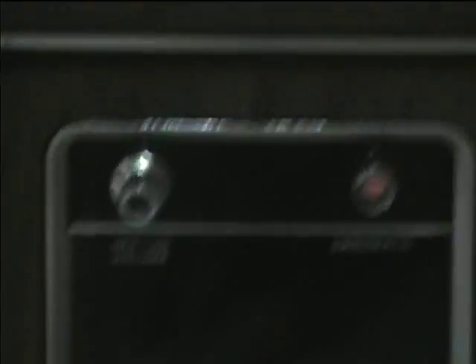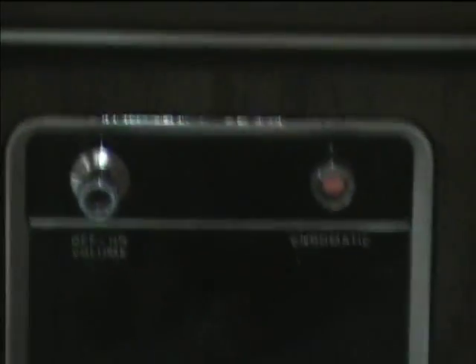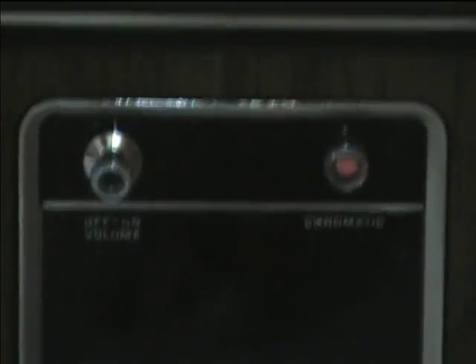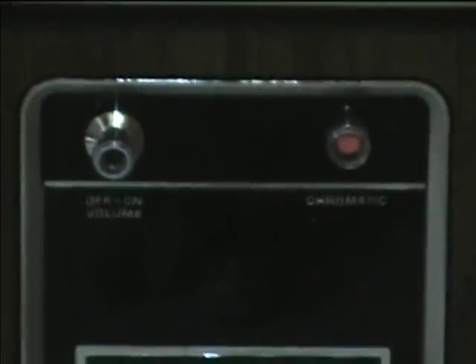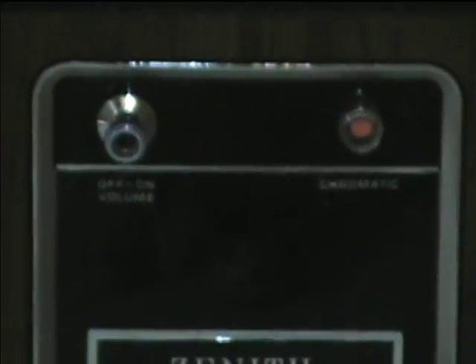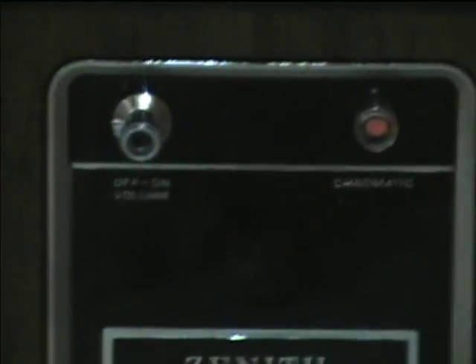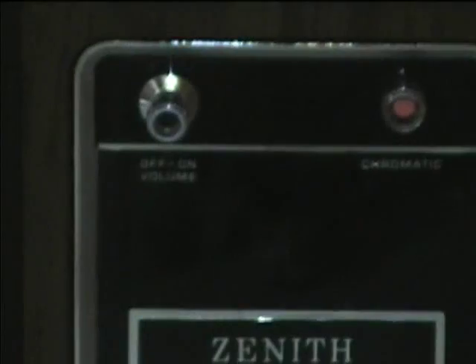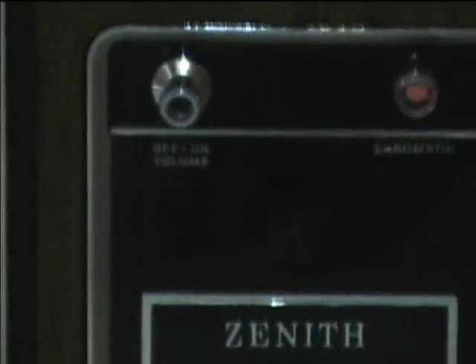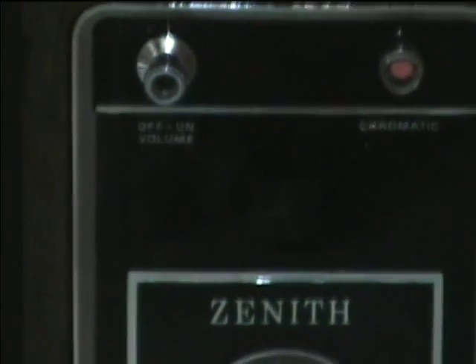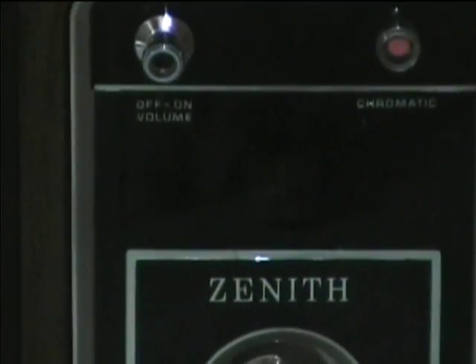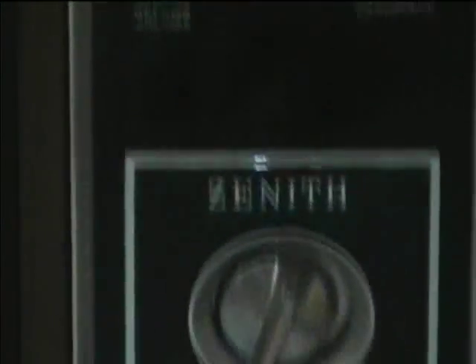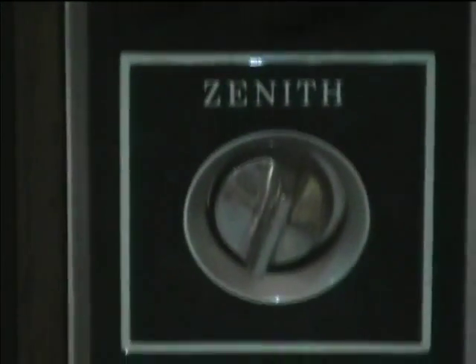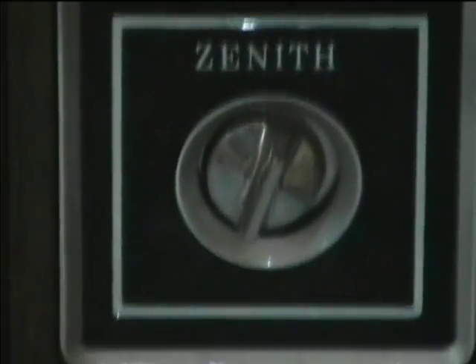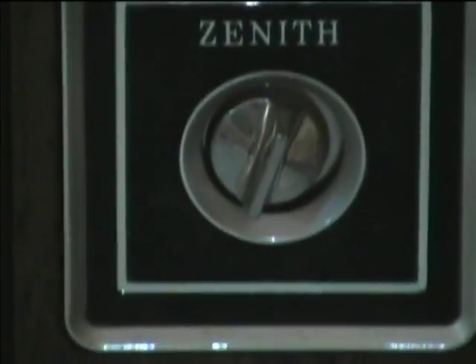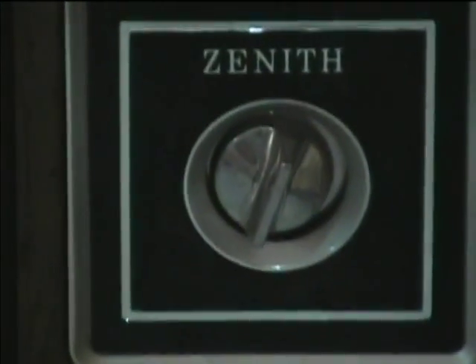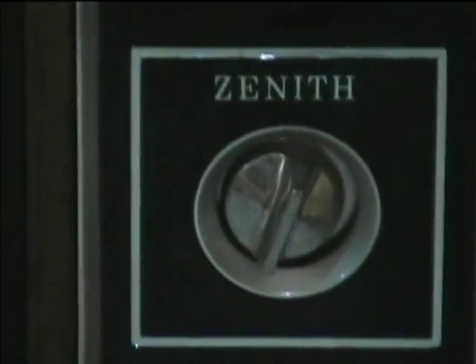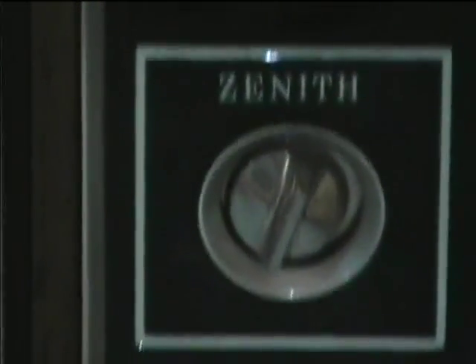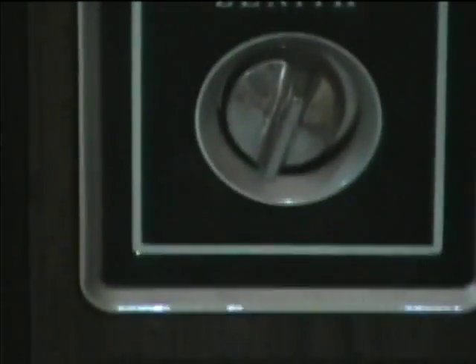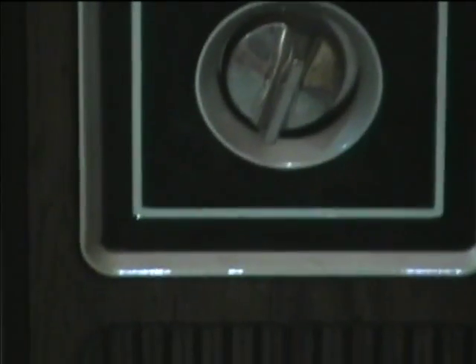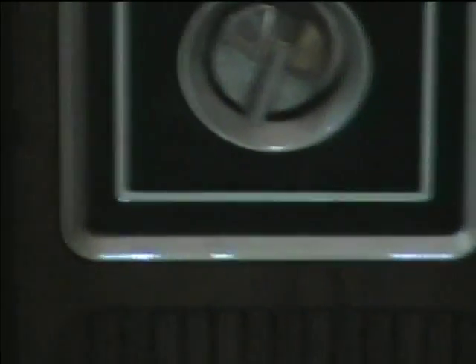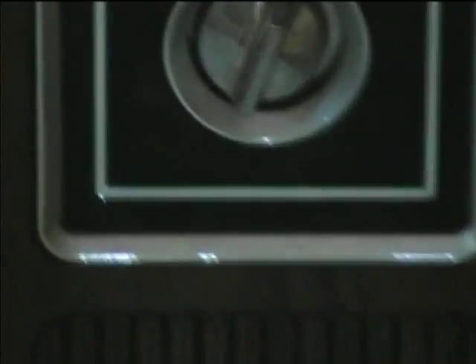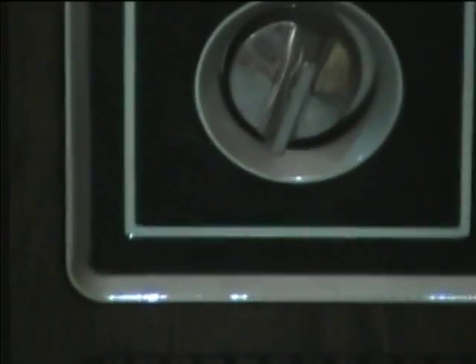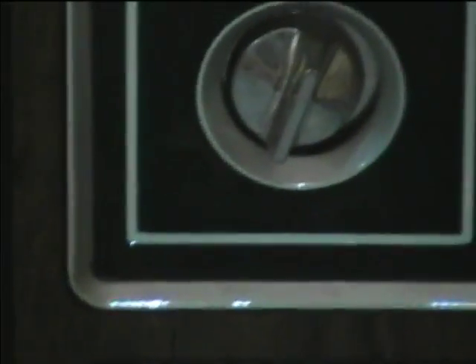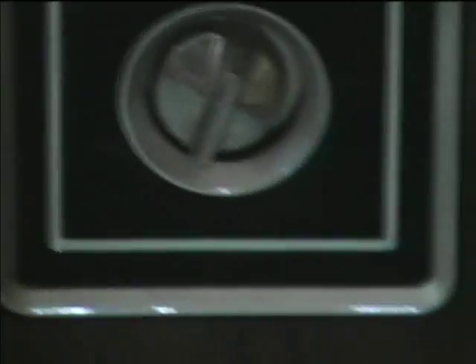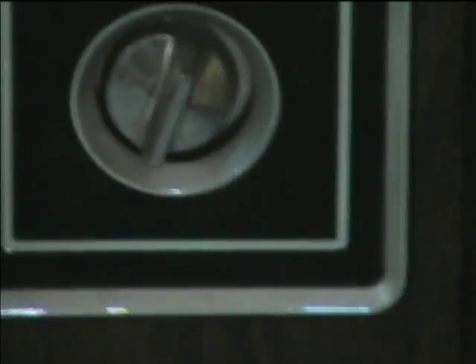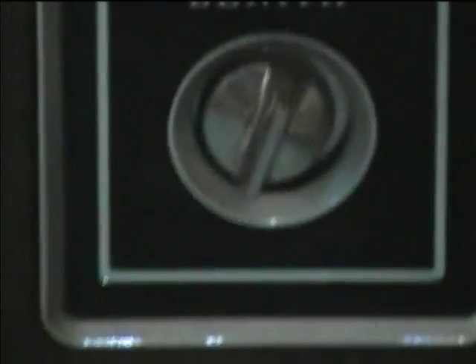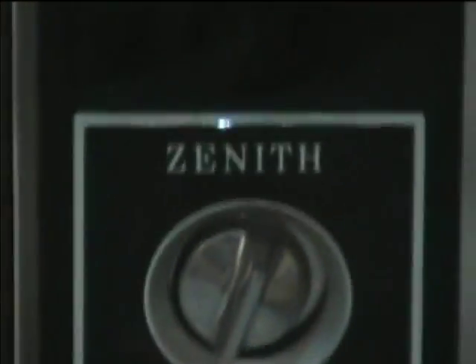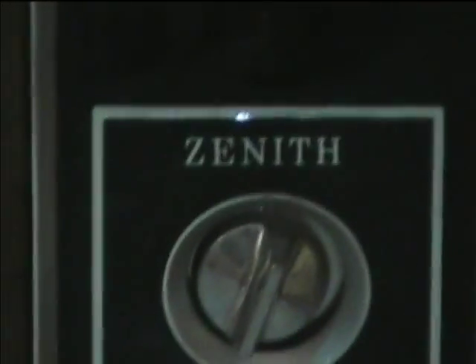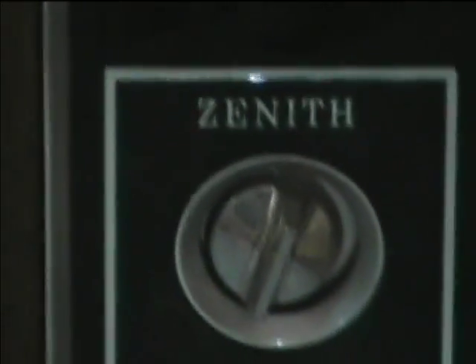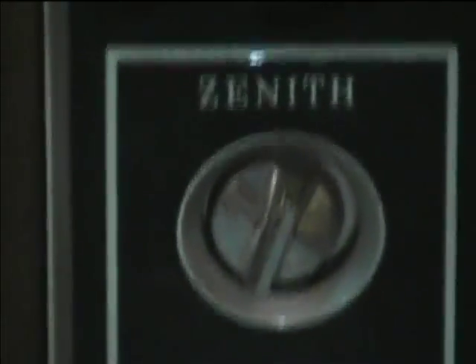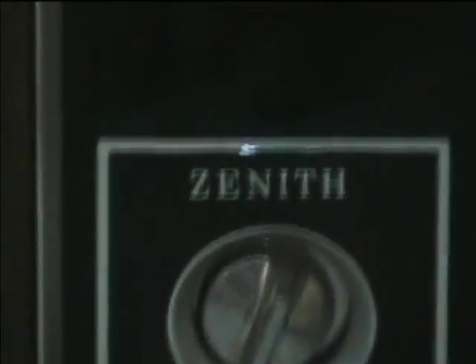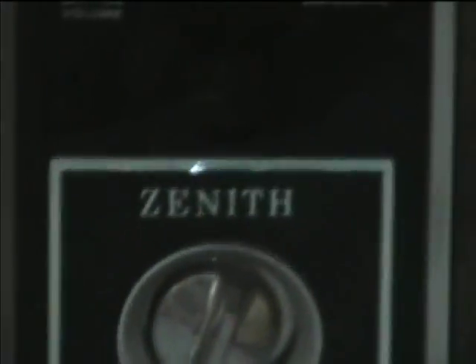Here's the control panel: chromatic, on-off, volume. A lot of the time right here it would say electronic tuning, but this one doesn't.